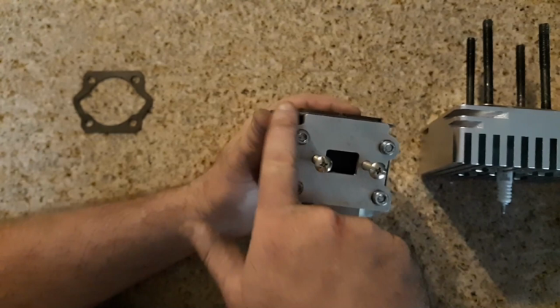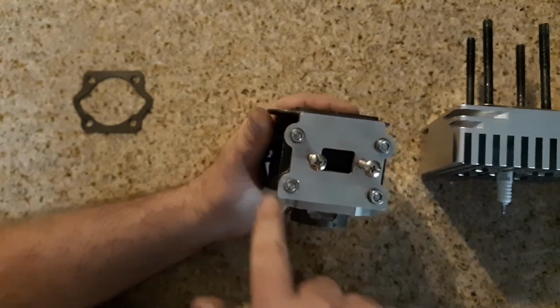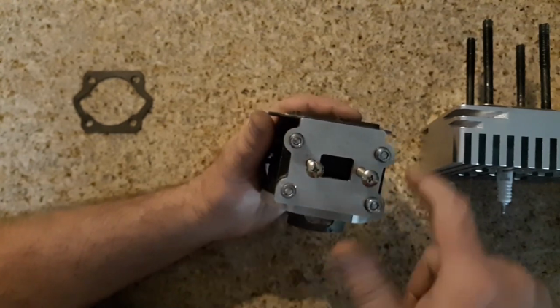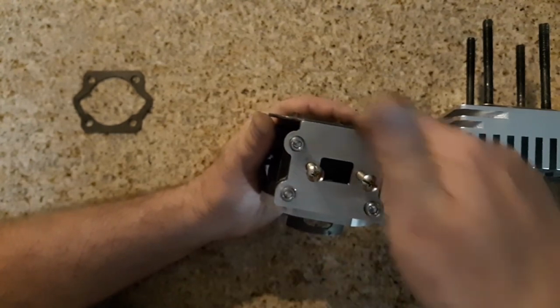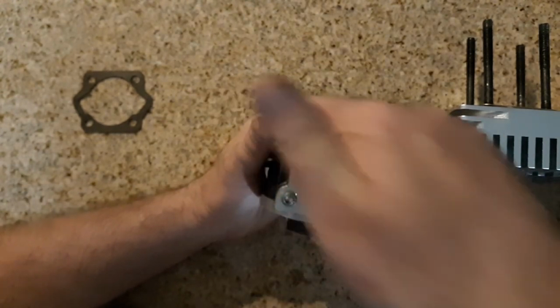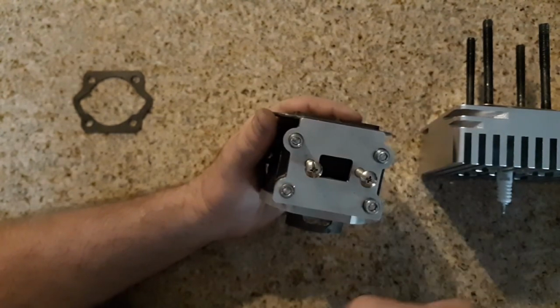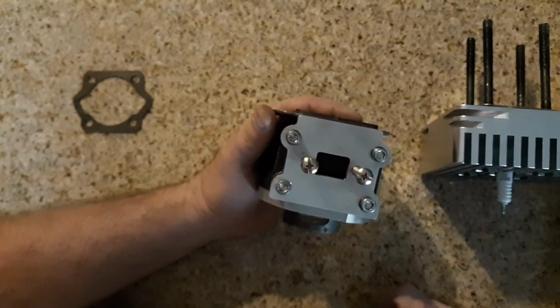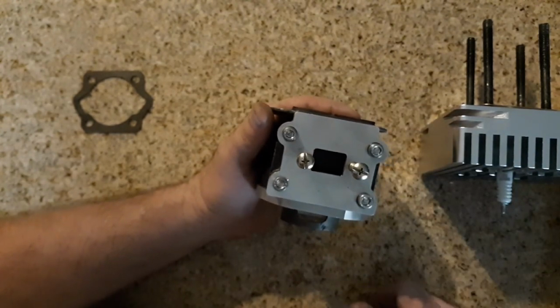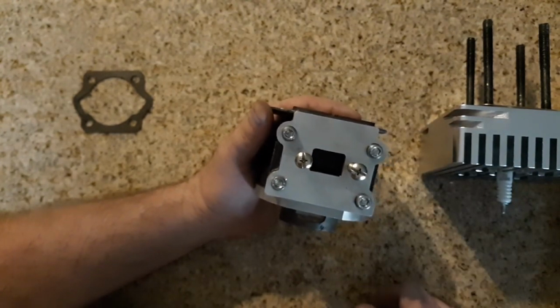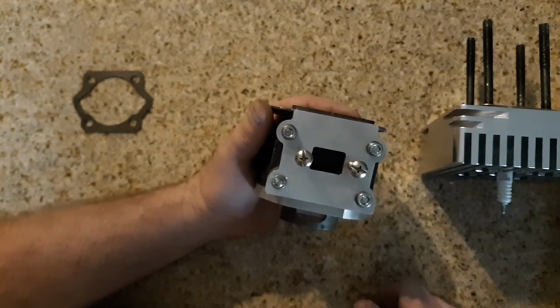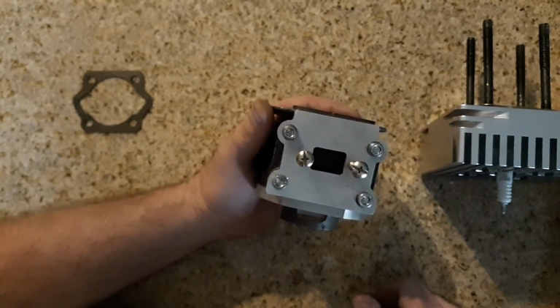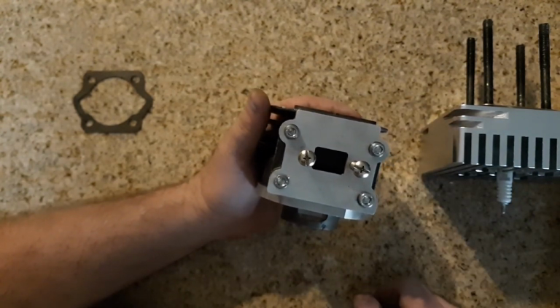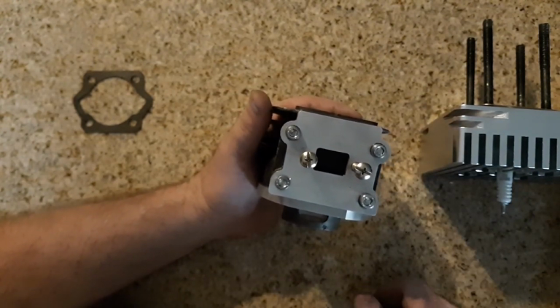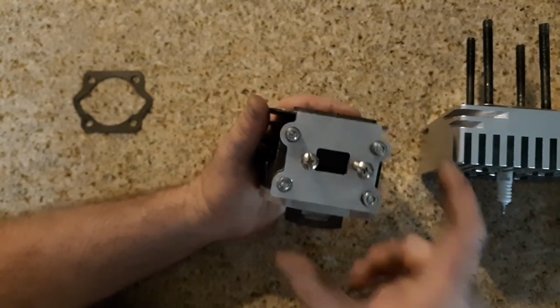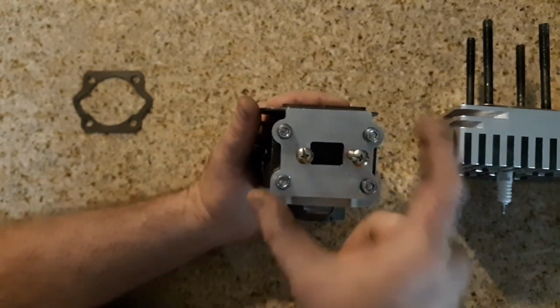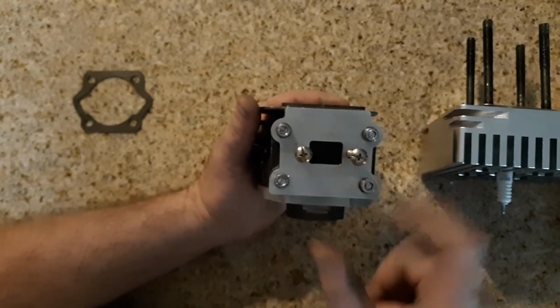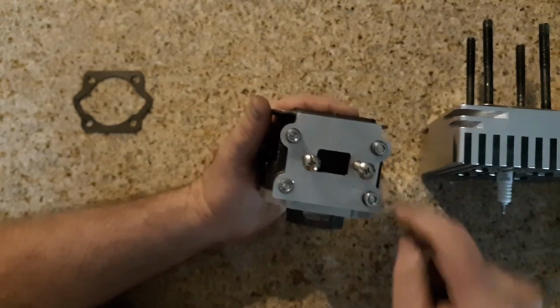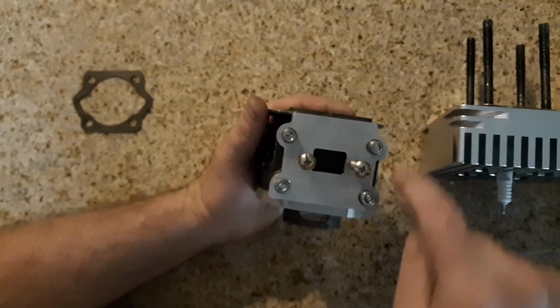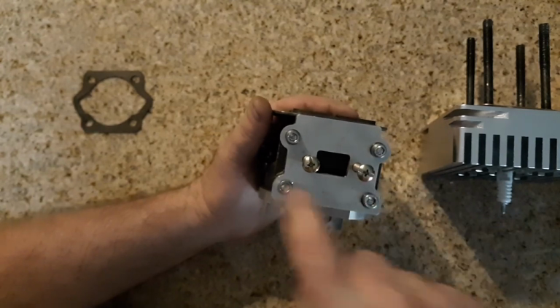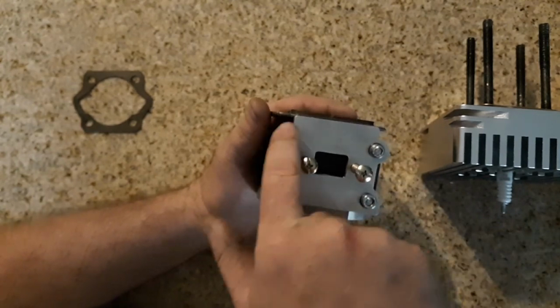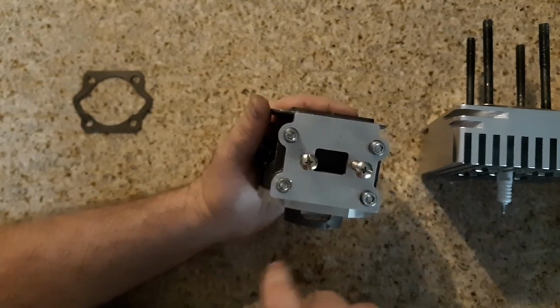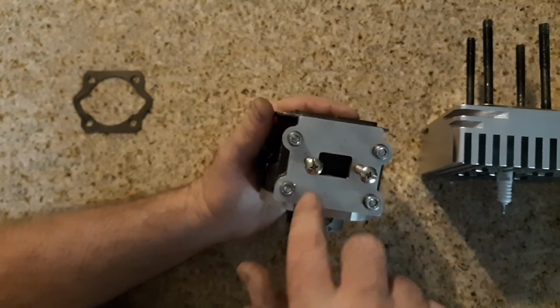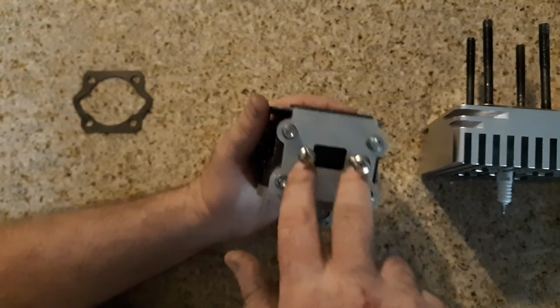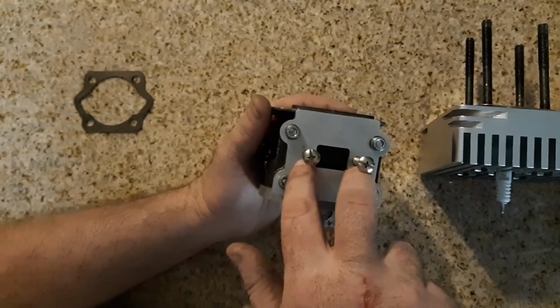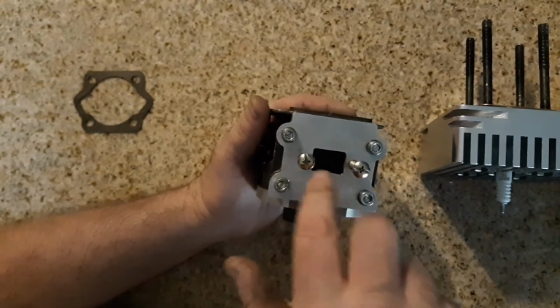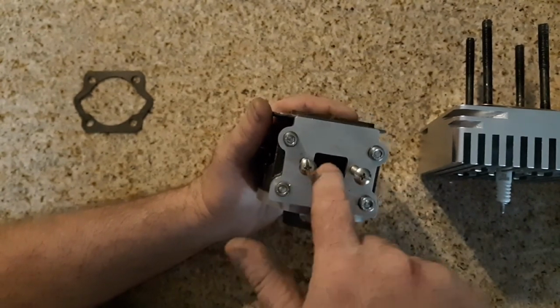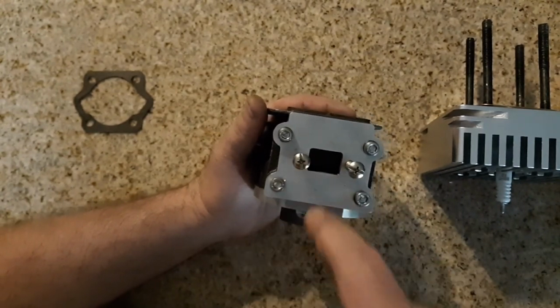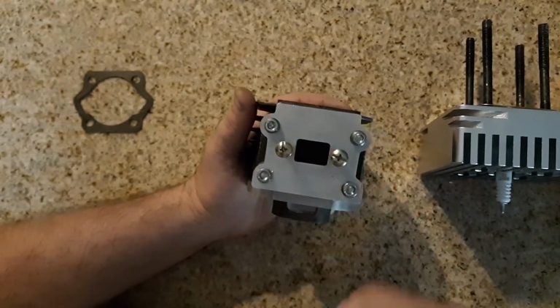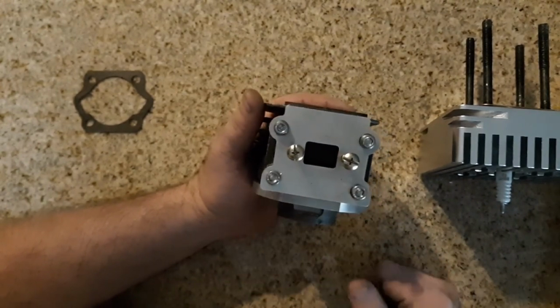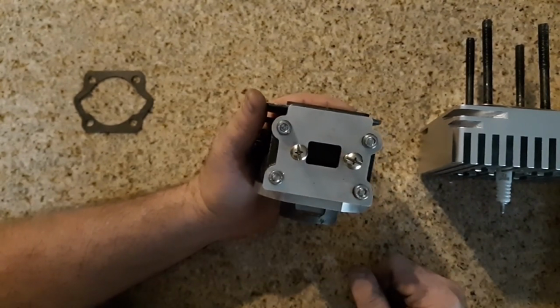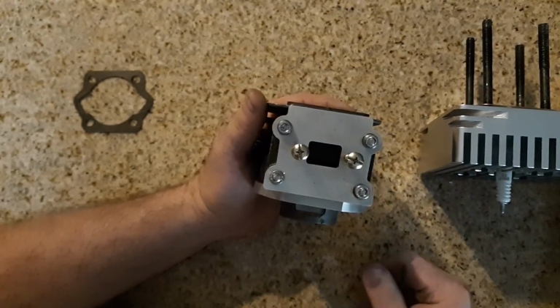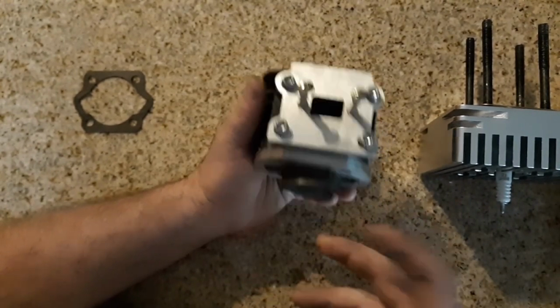This would cost you five bucks for a piece of aluminum or steel plate. You drill the four holes, two you tap, and just some kind of center hole. That's it.